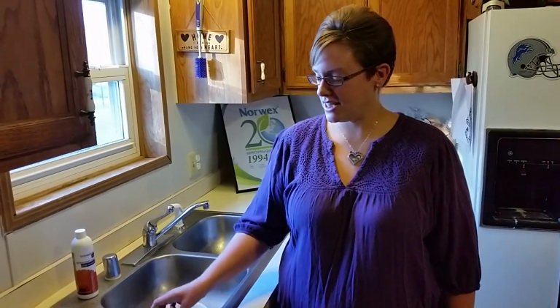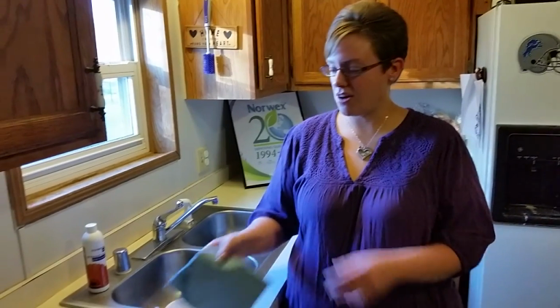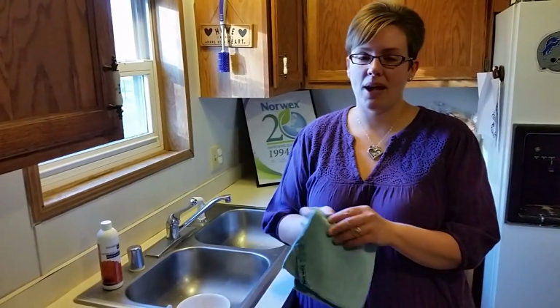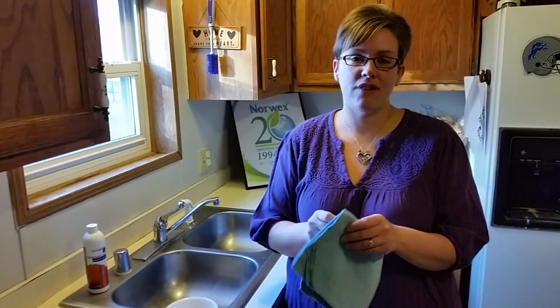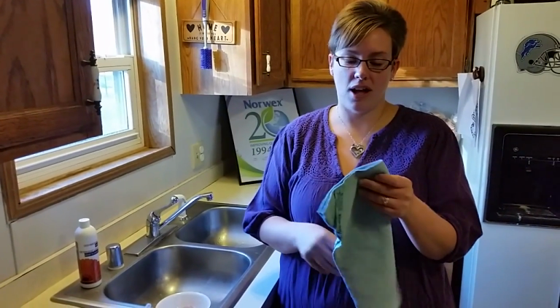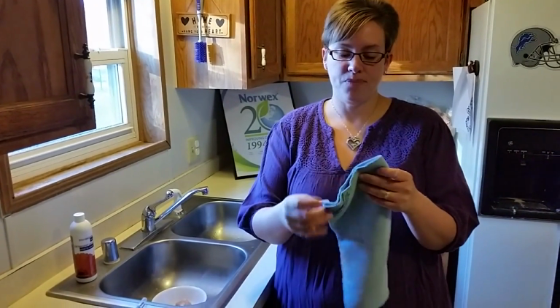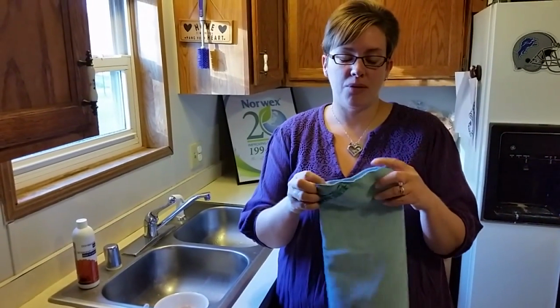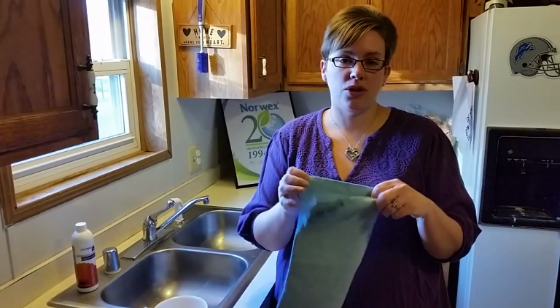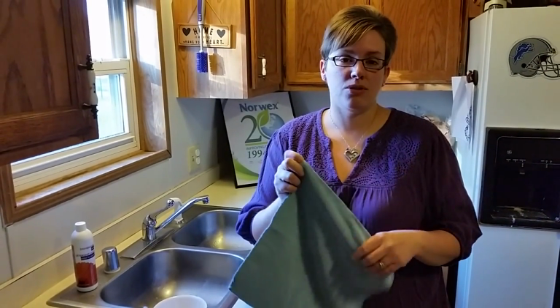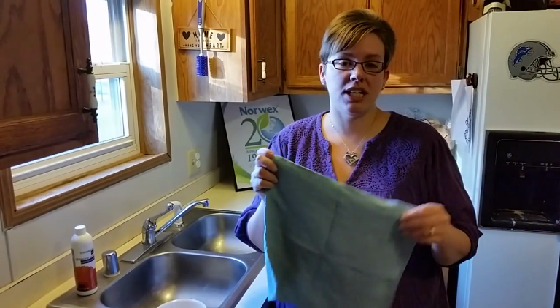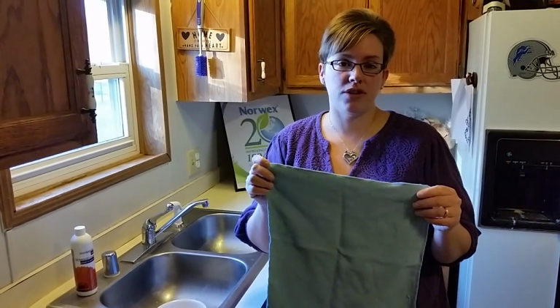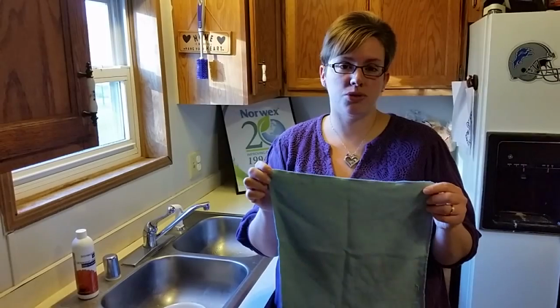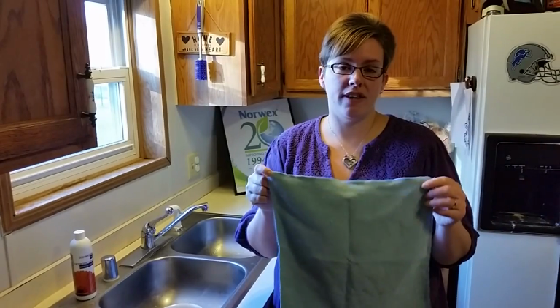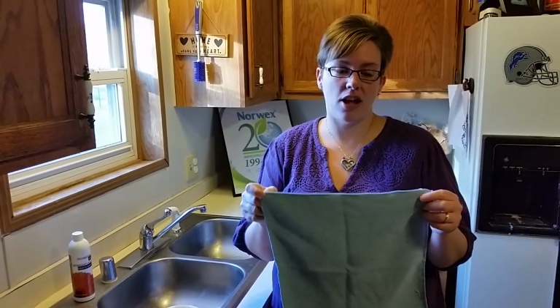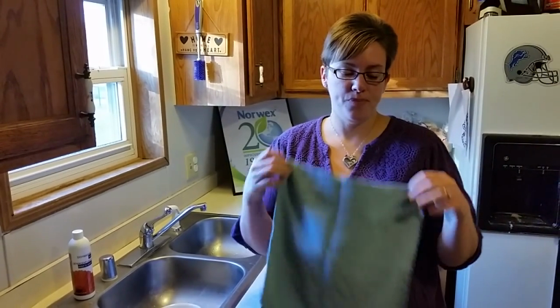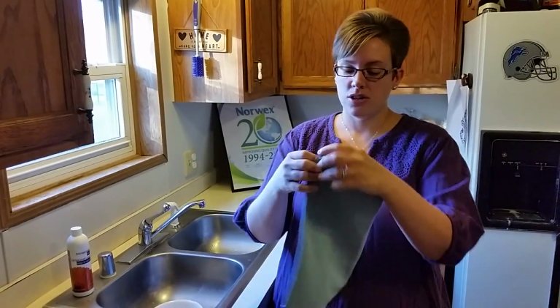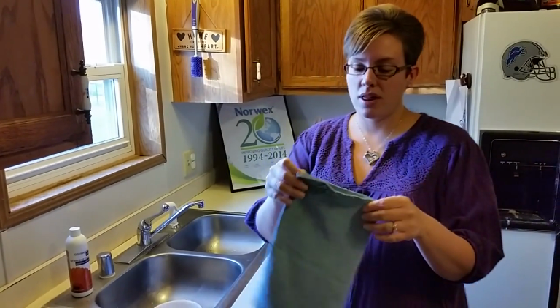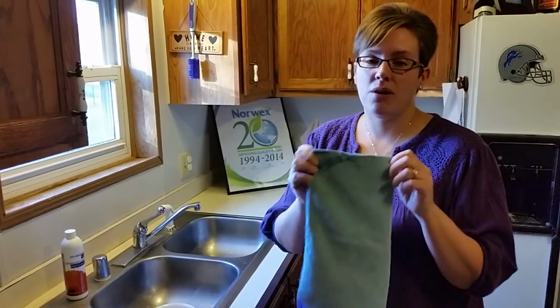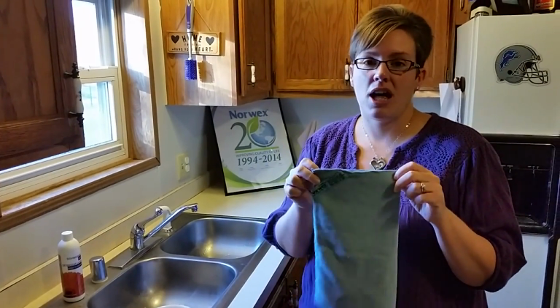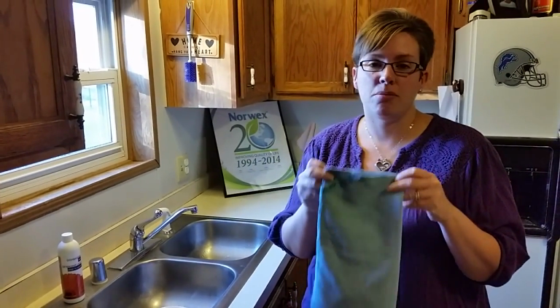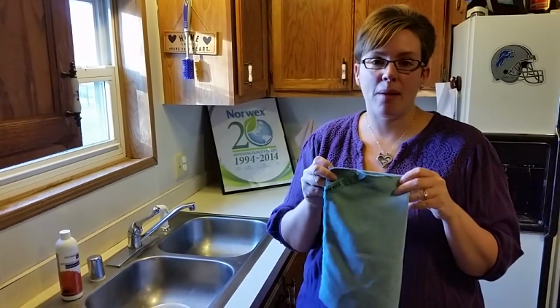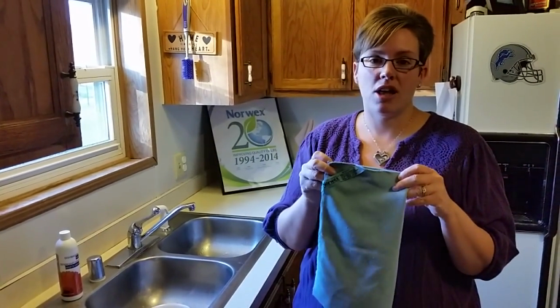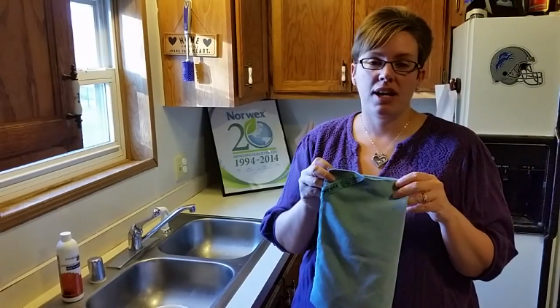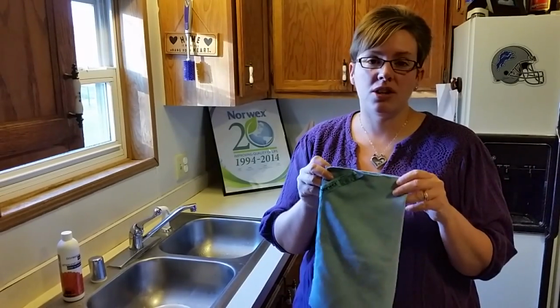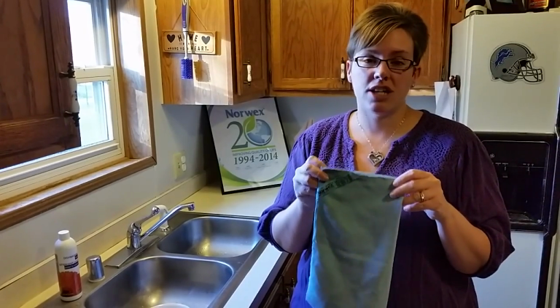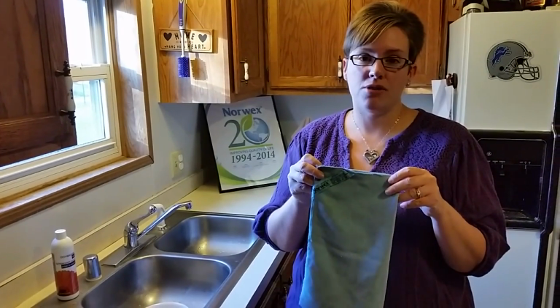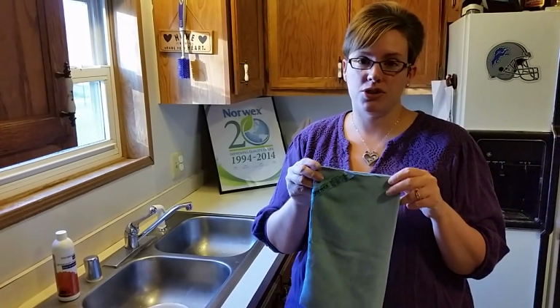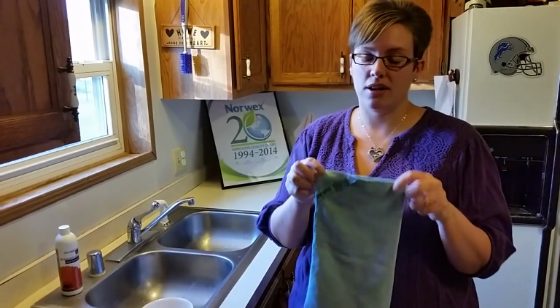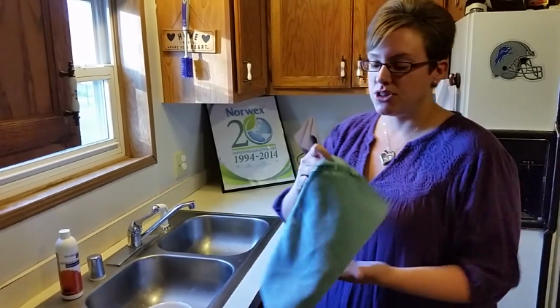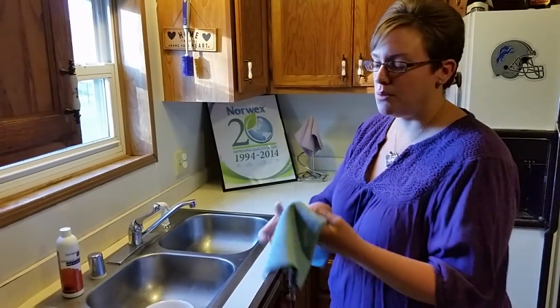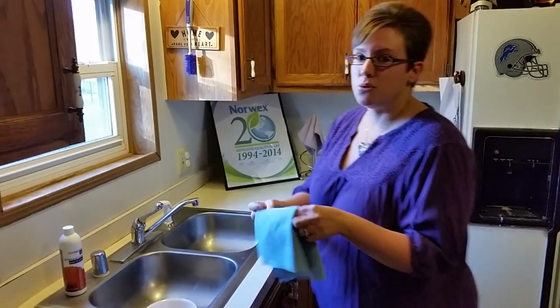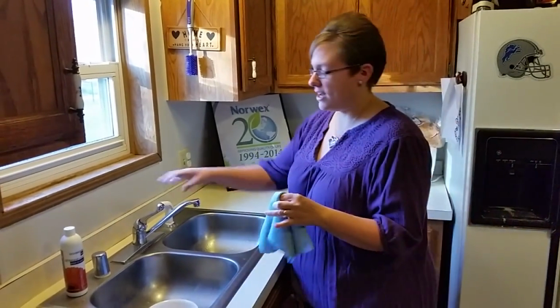This is our Norwex EnviroCloth. I want to show you how you can clean a surface with just water and this cloth. Our EnviroCloth is our most popular cloth and will clean your entire house with just water. You want to run it under warm water.